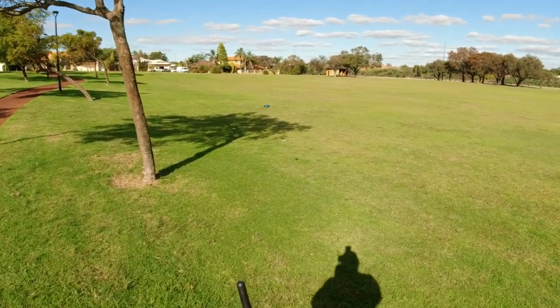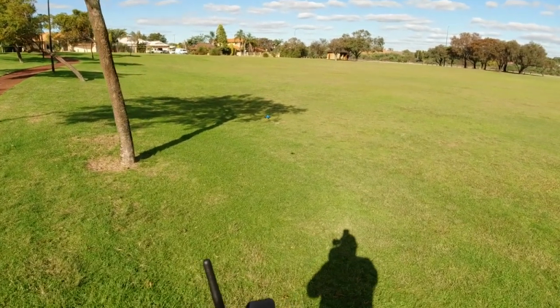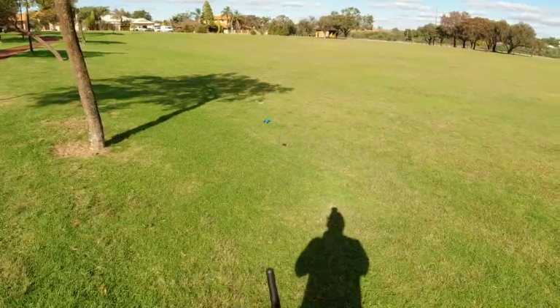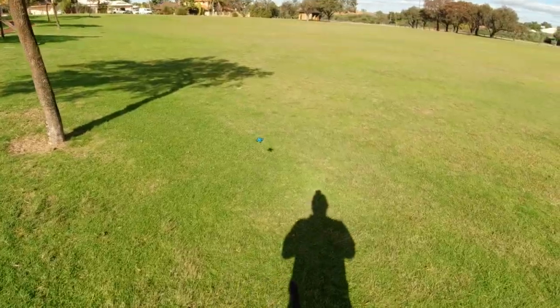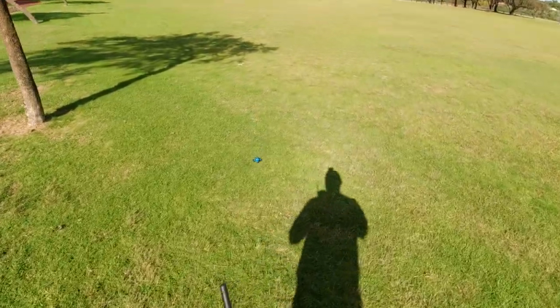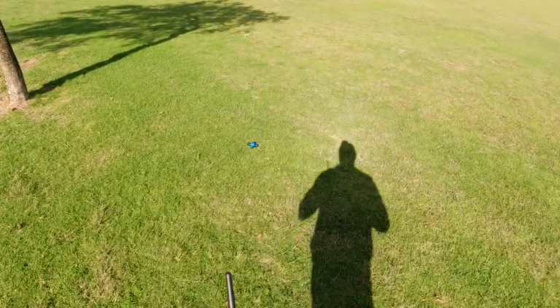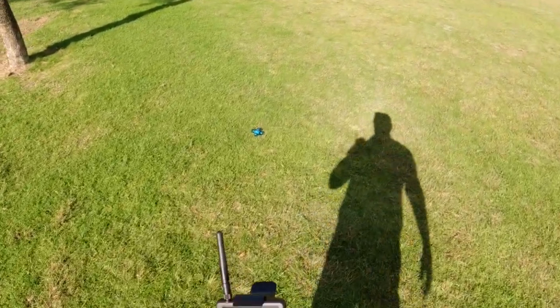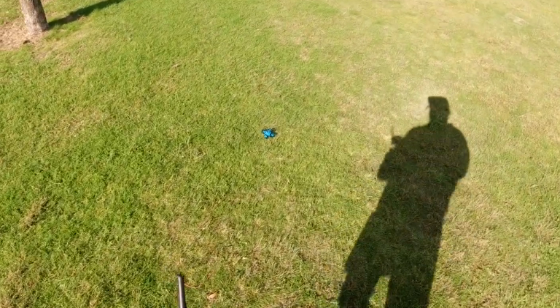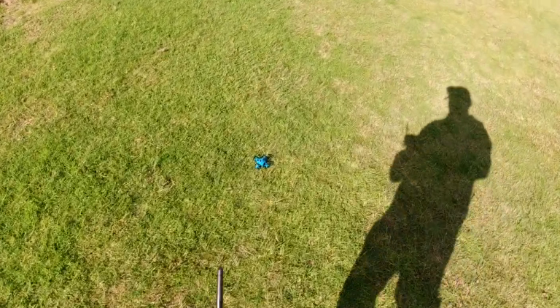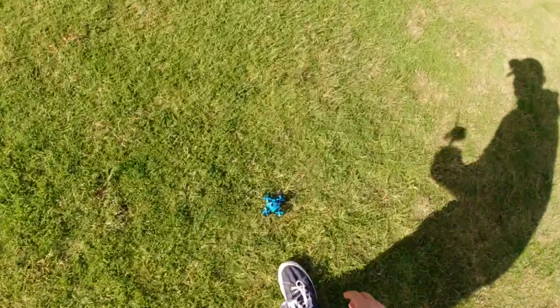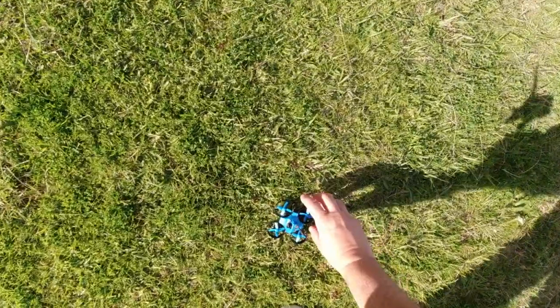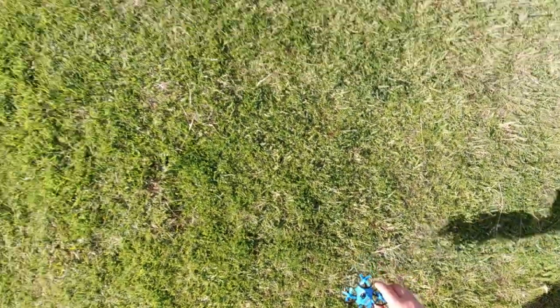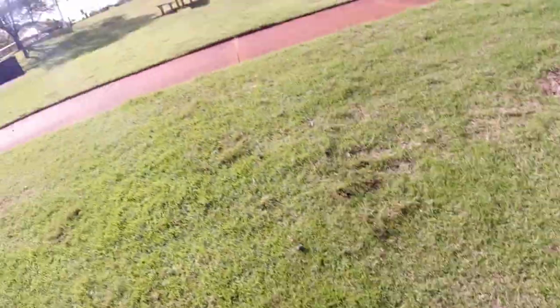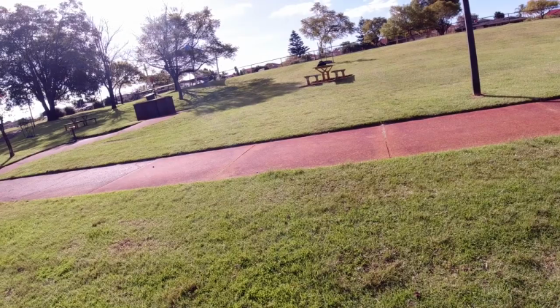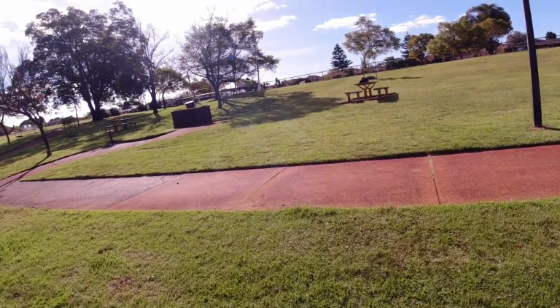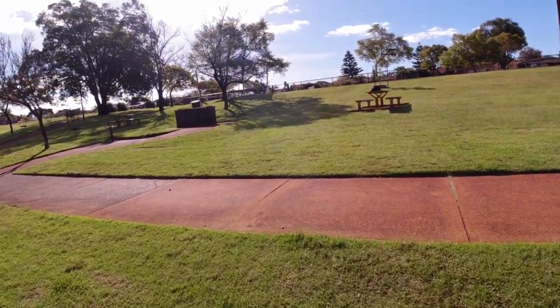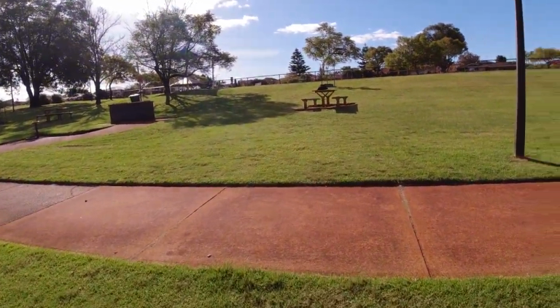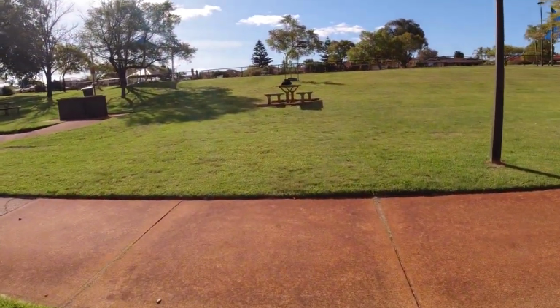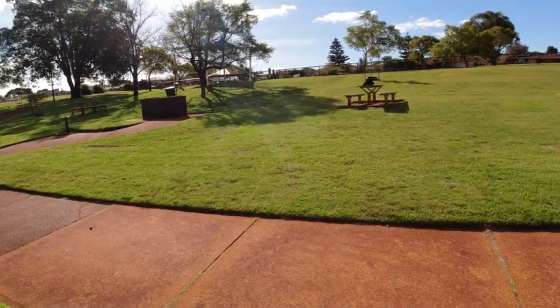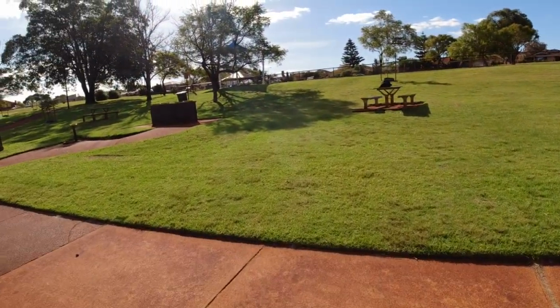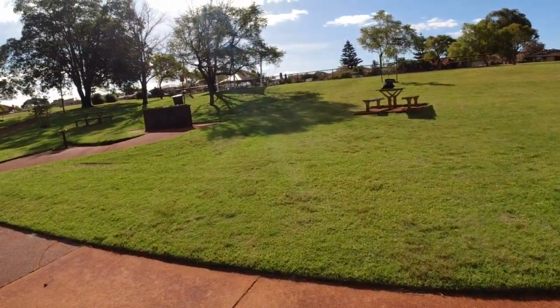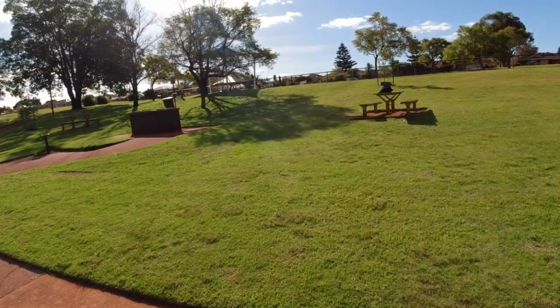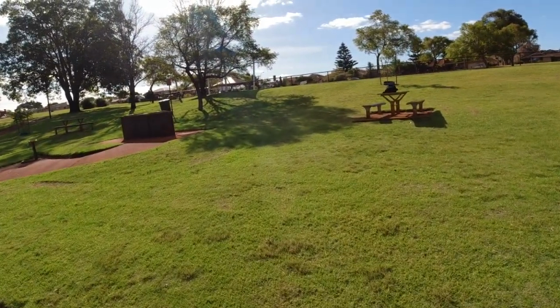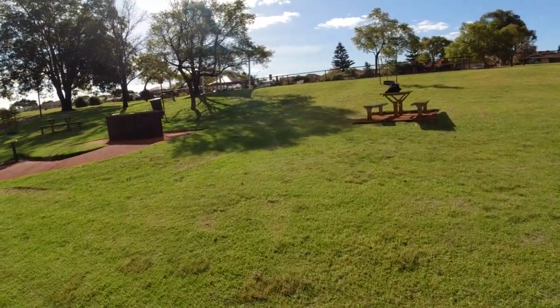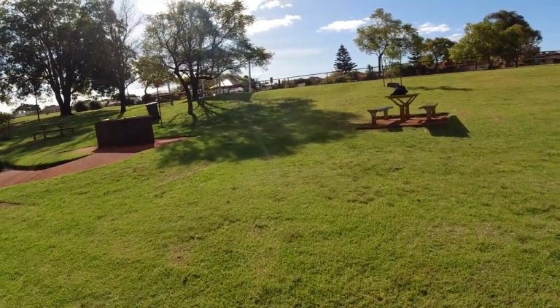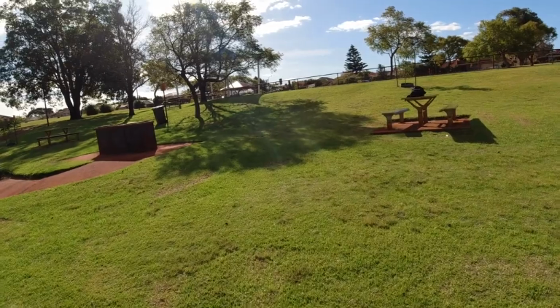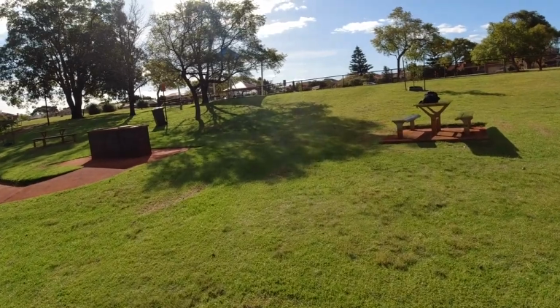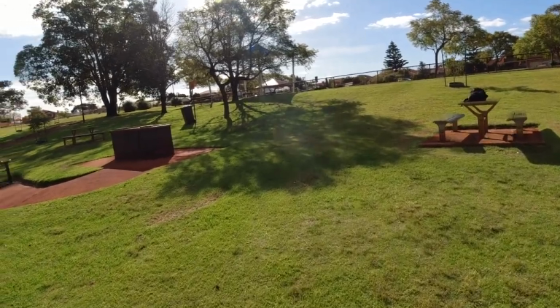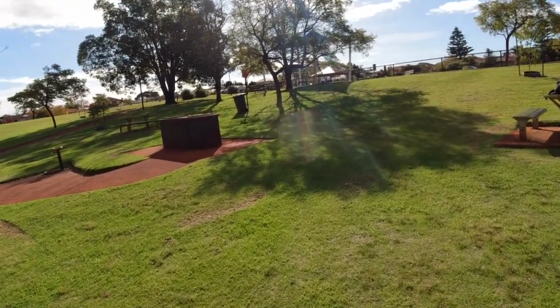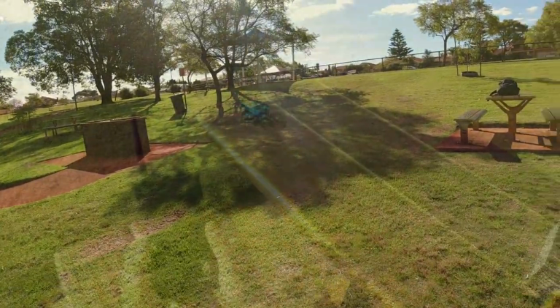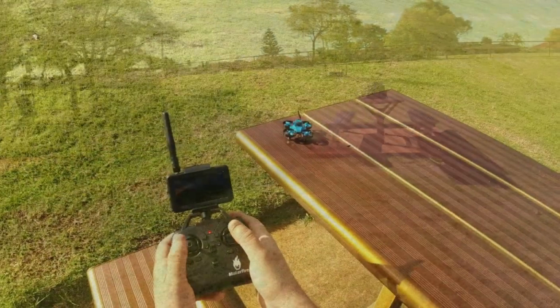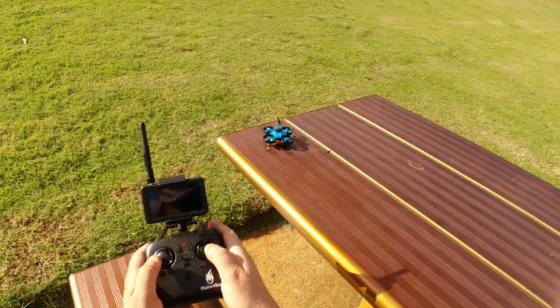Just going to land it. I might try going somewhere with a little bit less wind around here — maybe around that gazebo. Let's try it again.